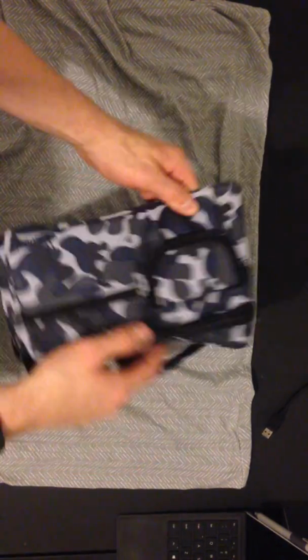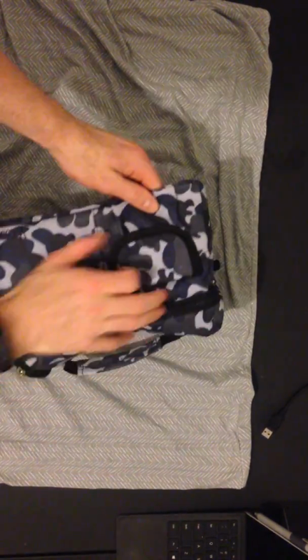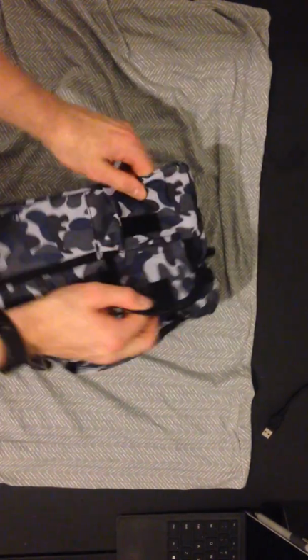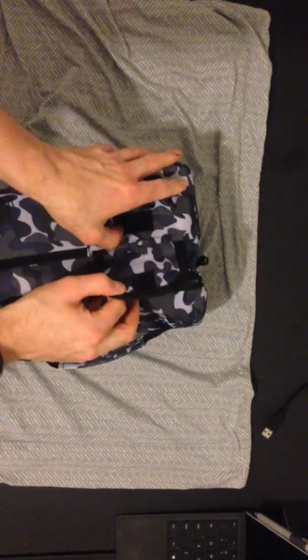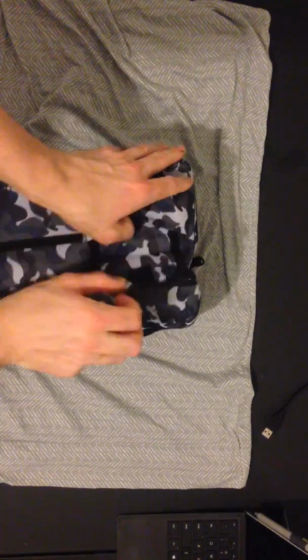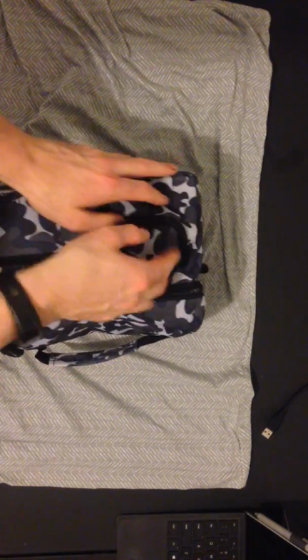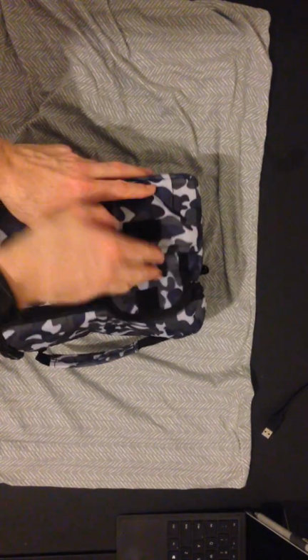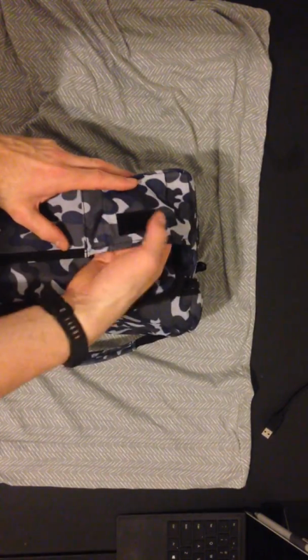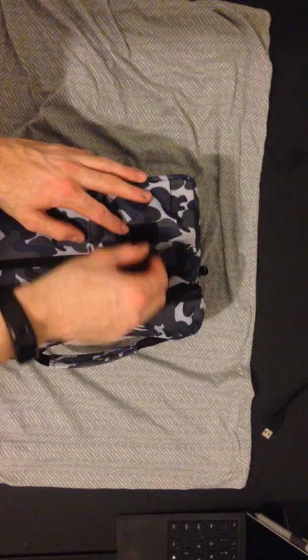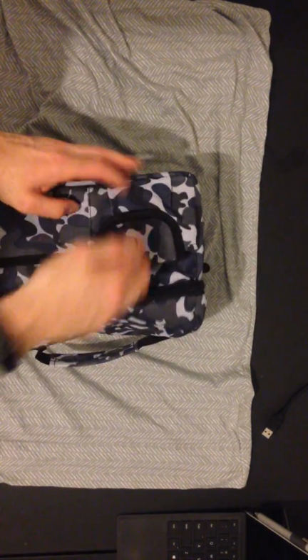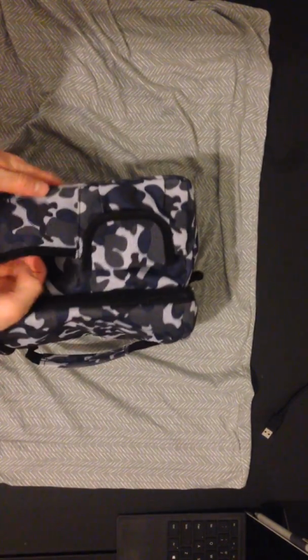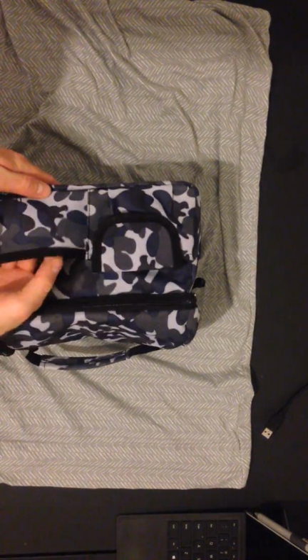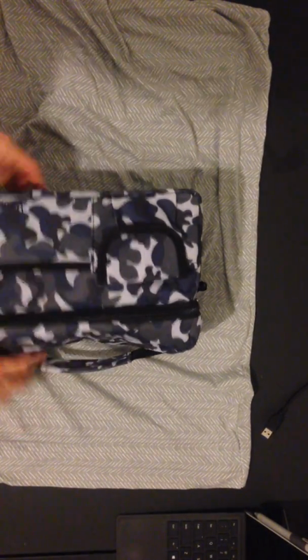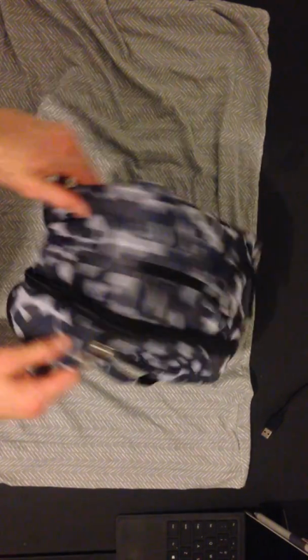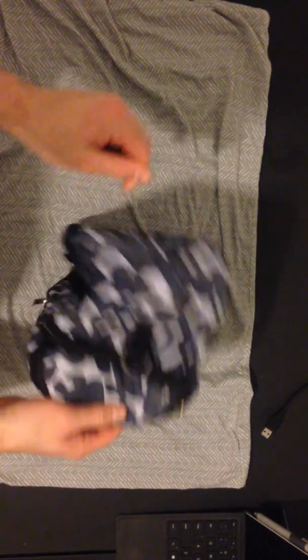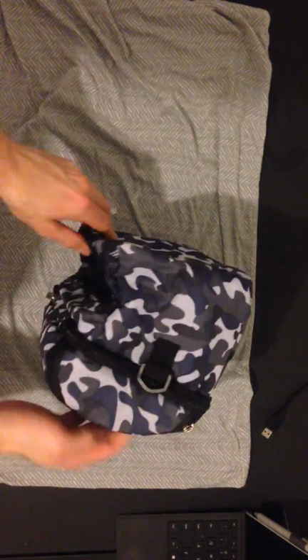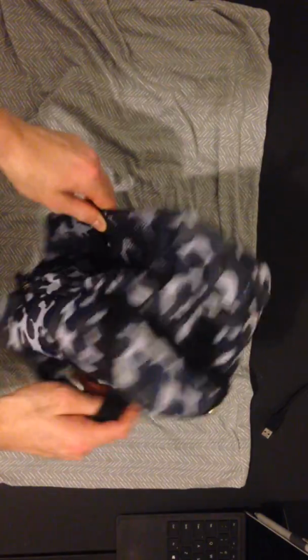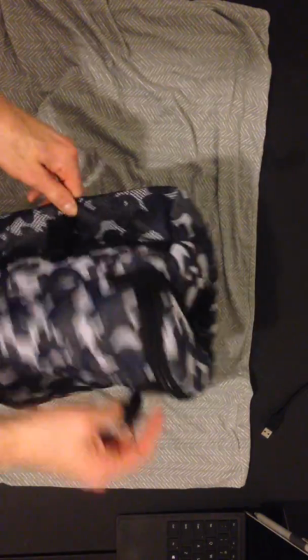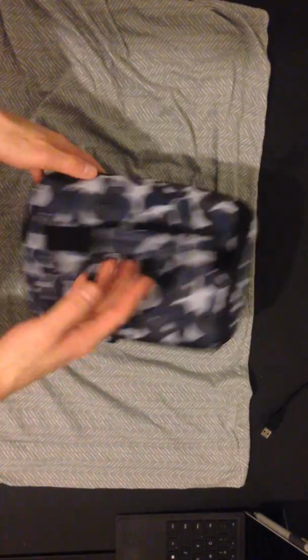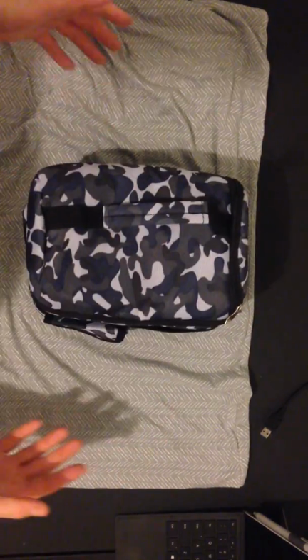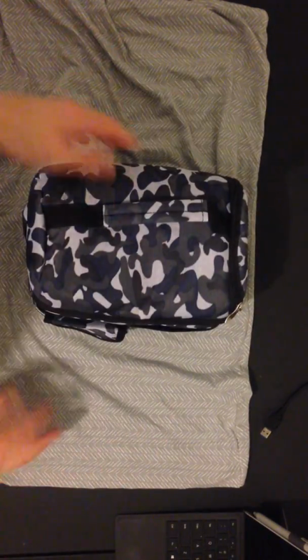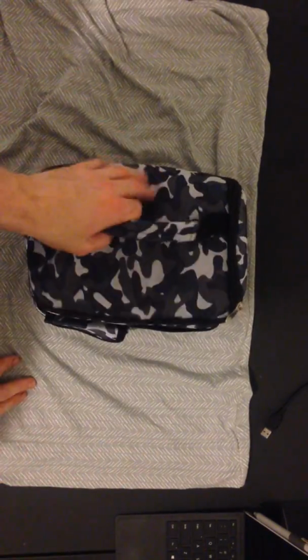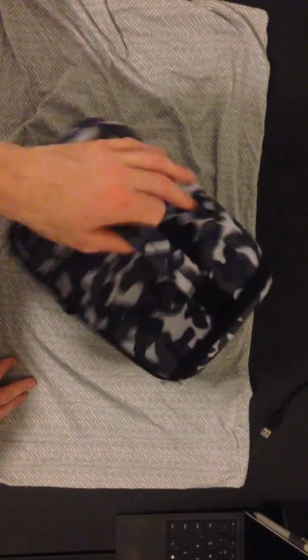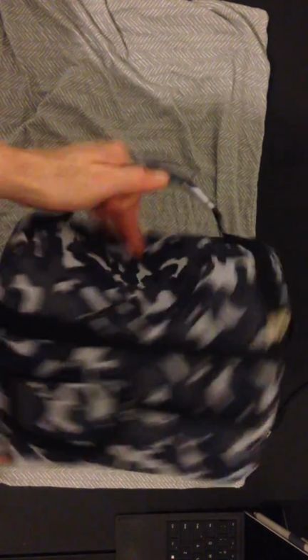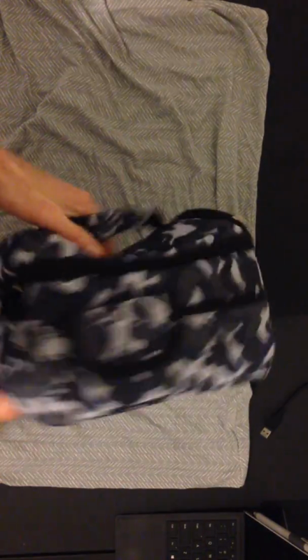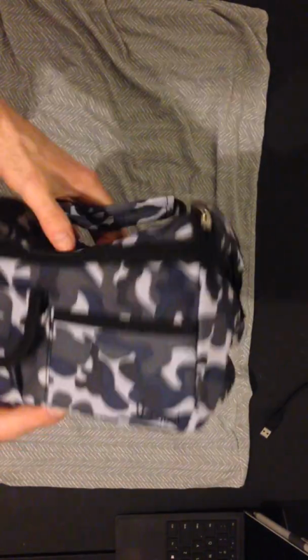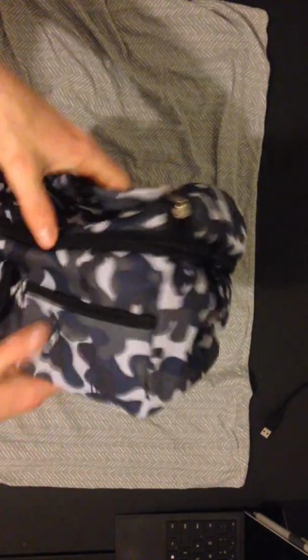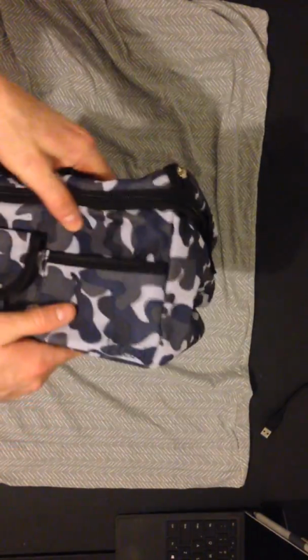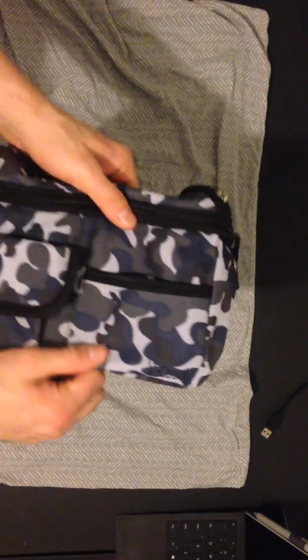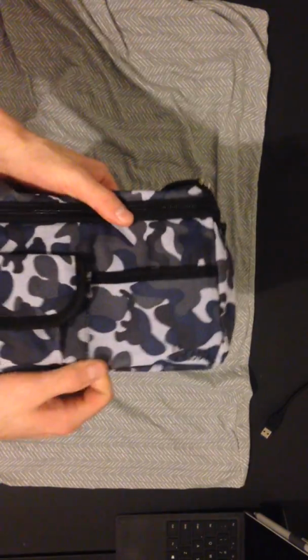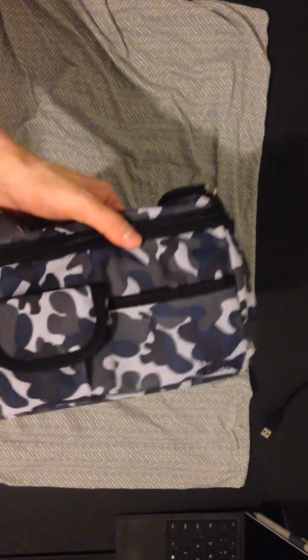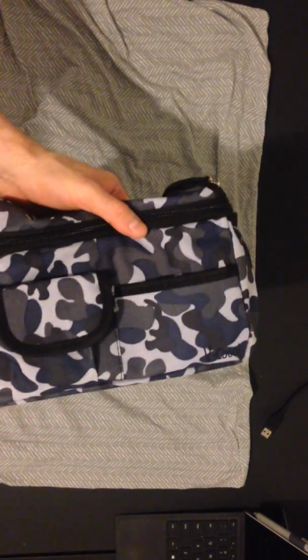Here's the front of it. Or you could throw it in this little pouch. As you can see, there's just tons of places to put things. The color's cool — kind of a blue camo. I've gotten a couple comments on it.